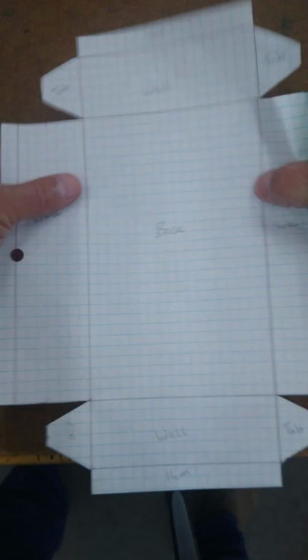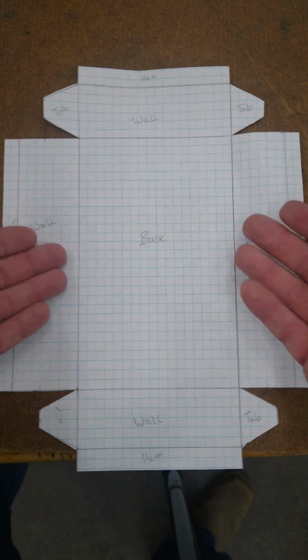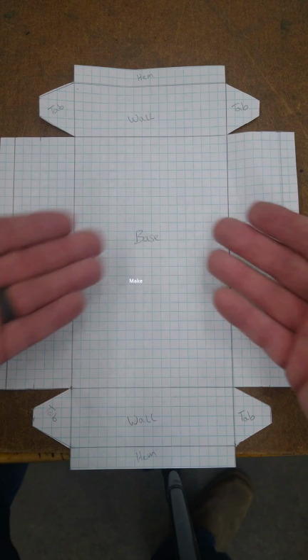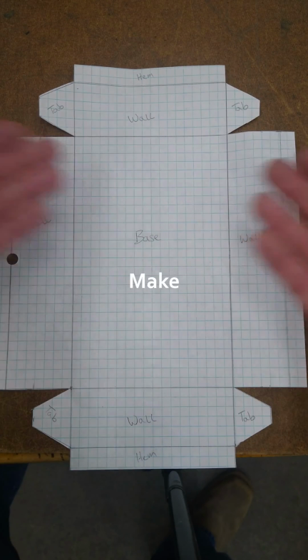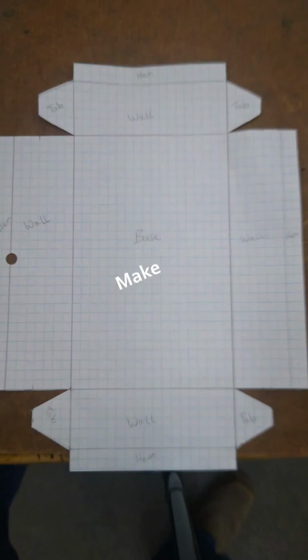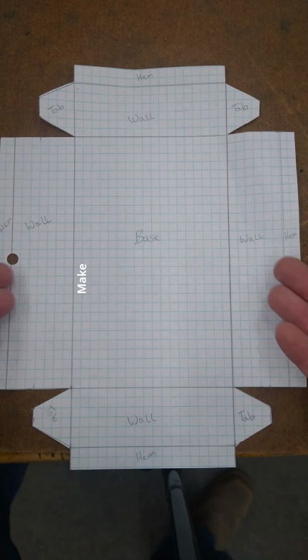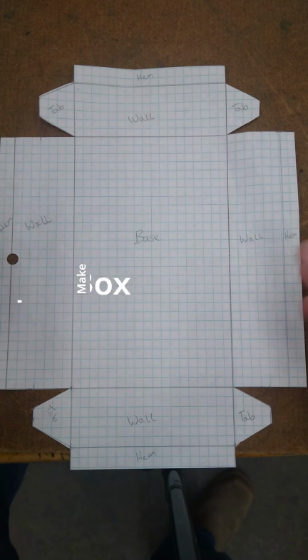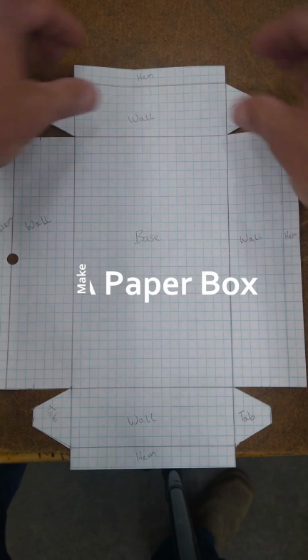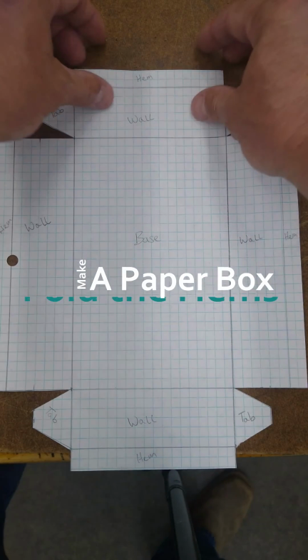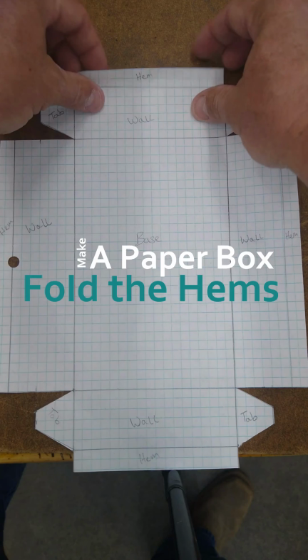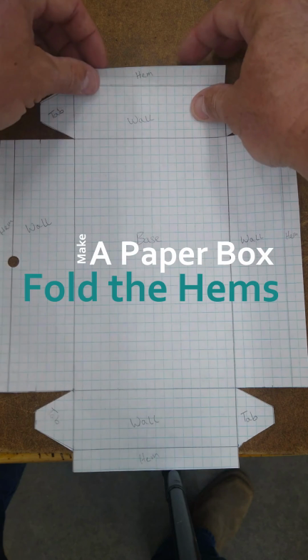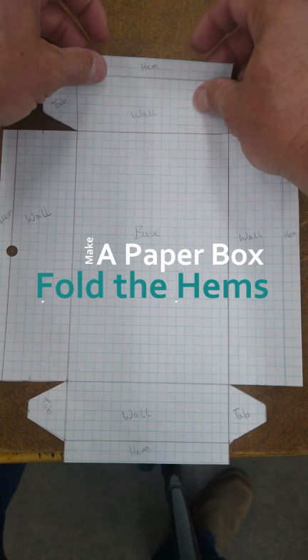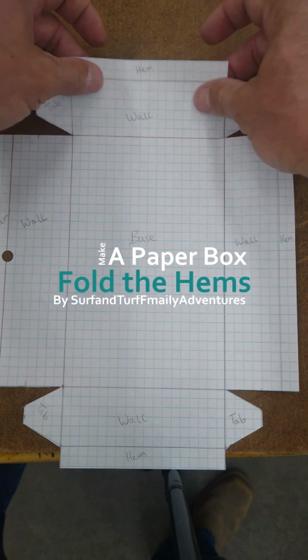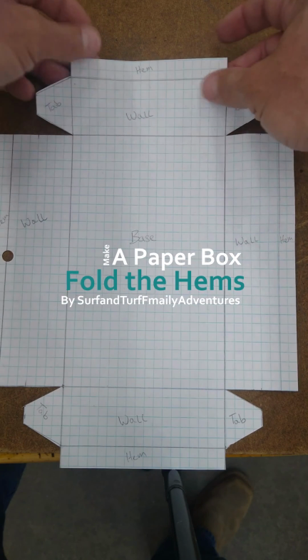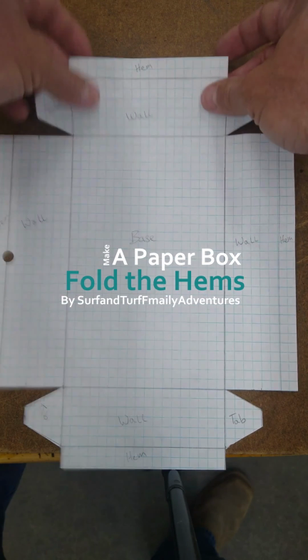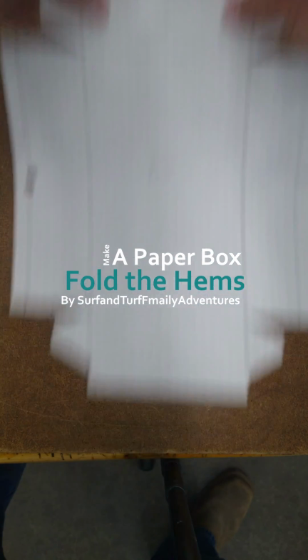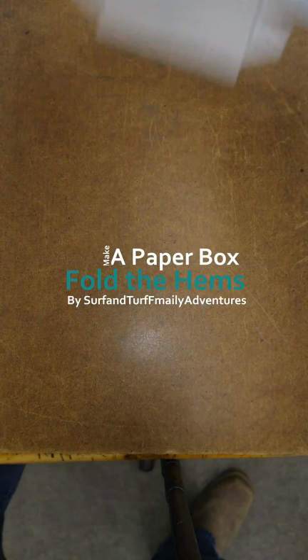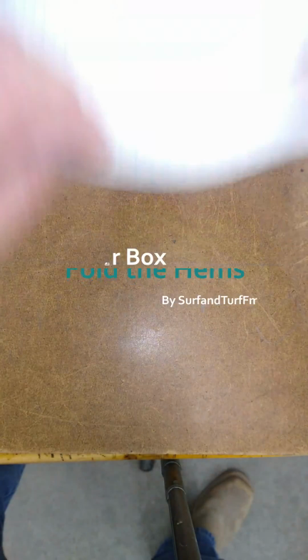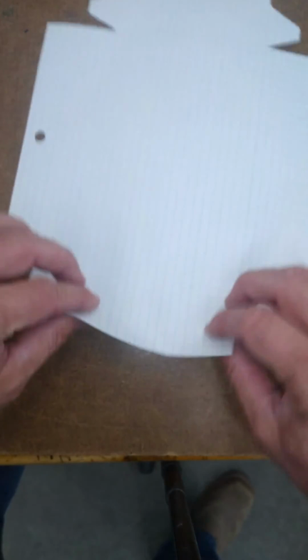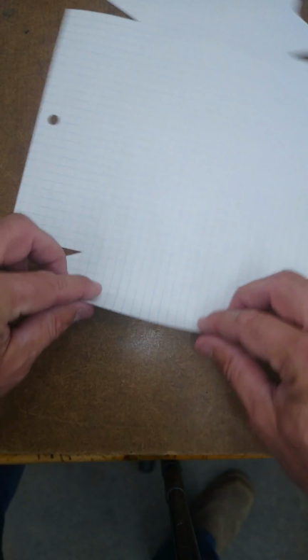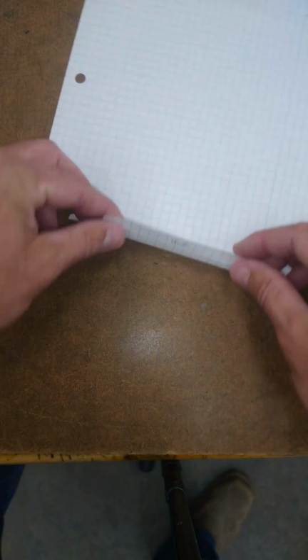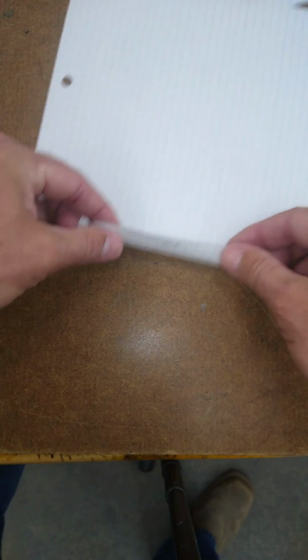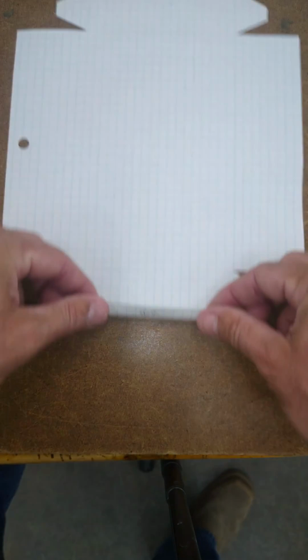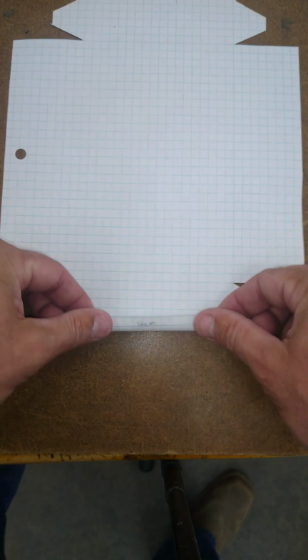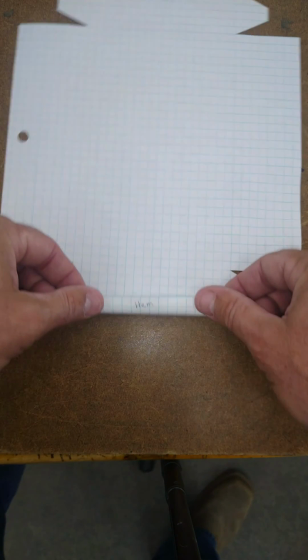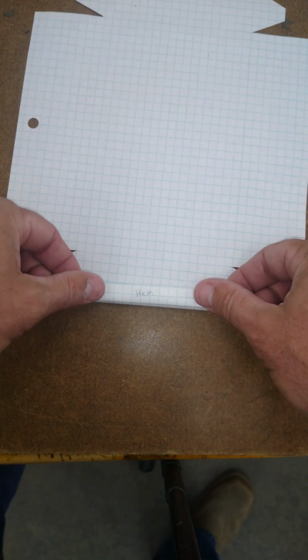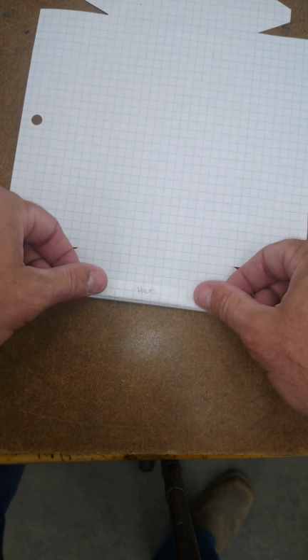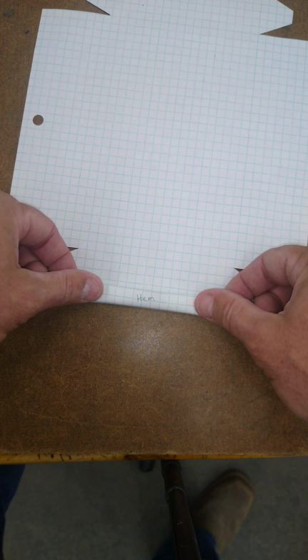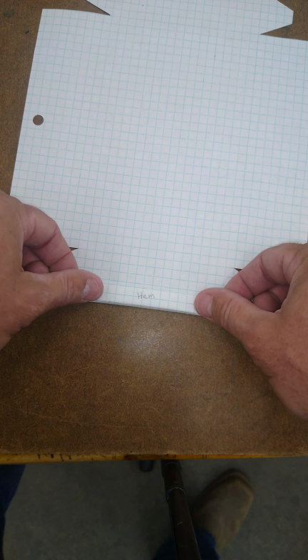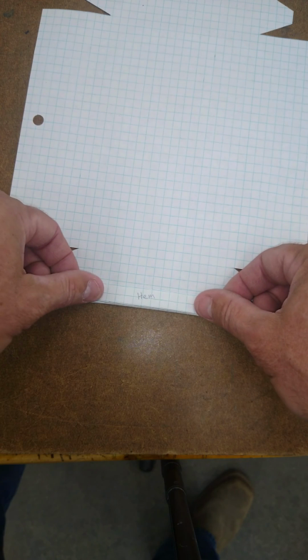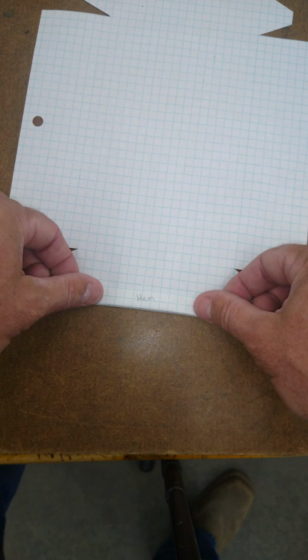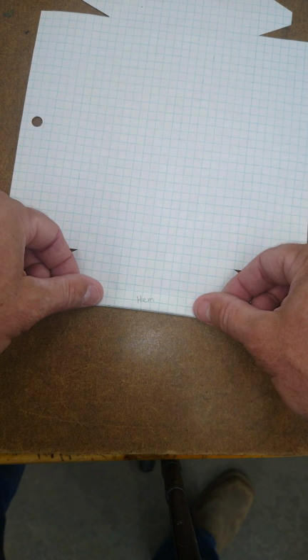Now that I've cut everything out, I'm going to start by folding my hem. I'm going to flip the paper over so that I can see my line.